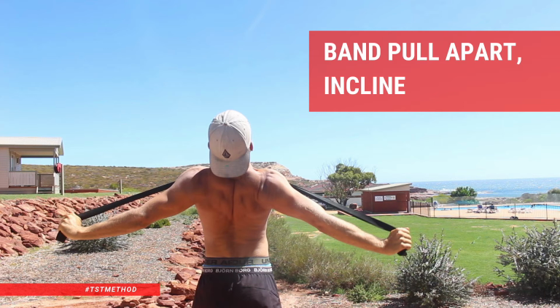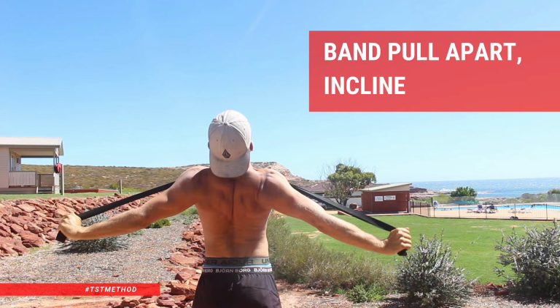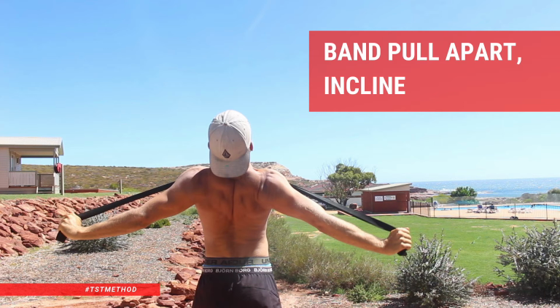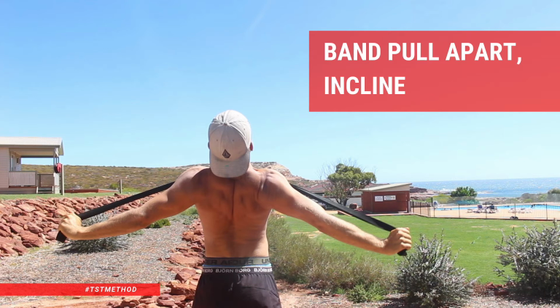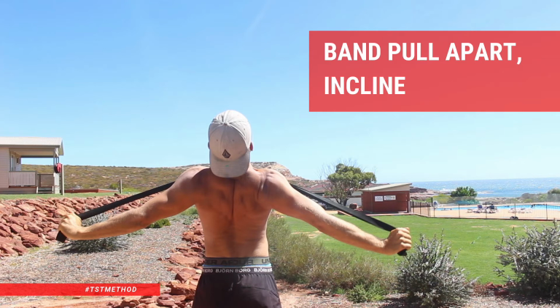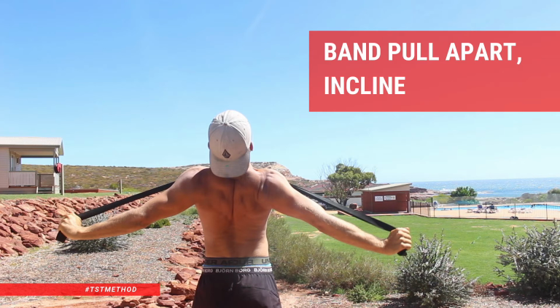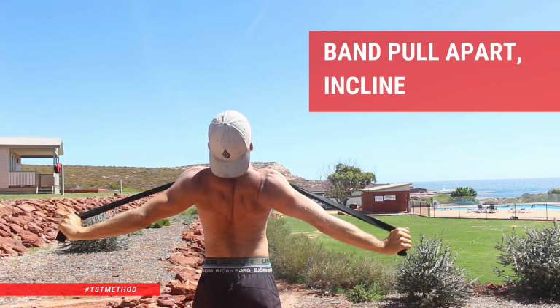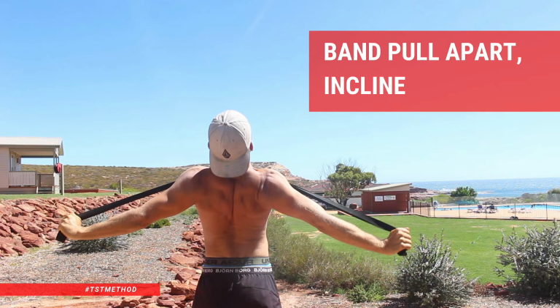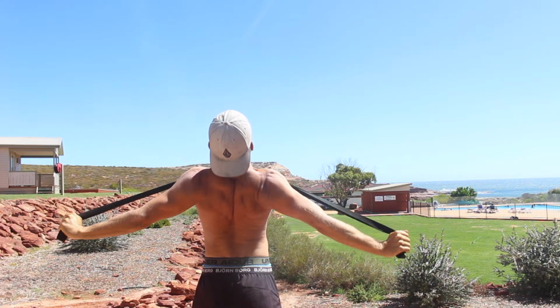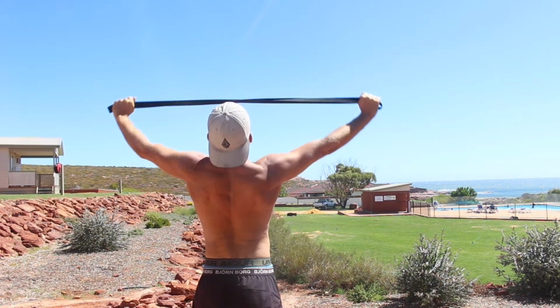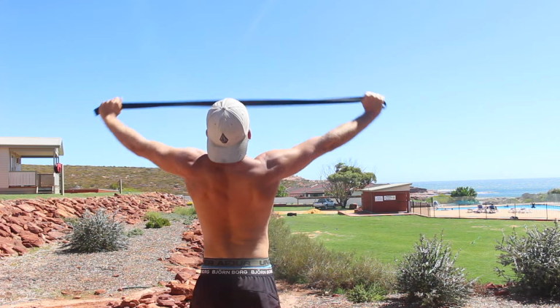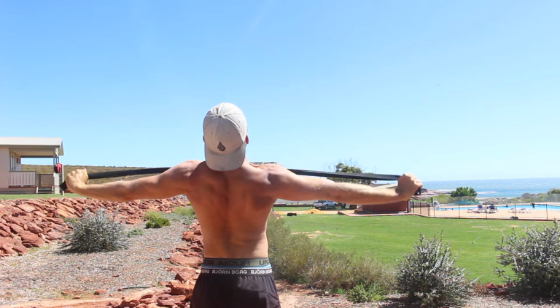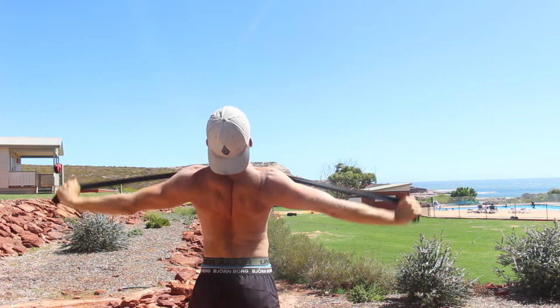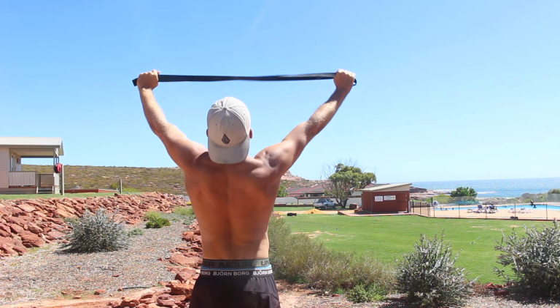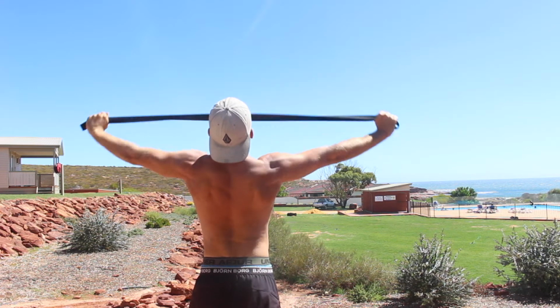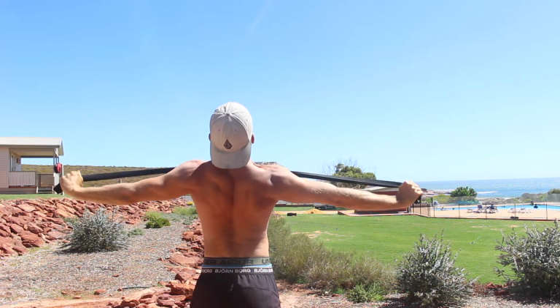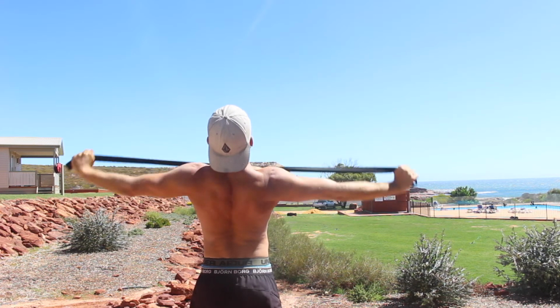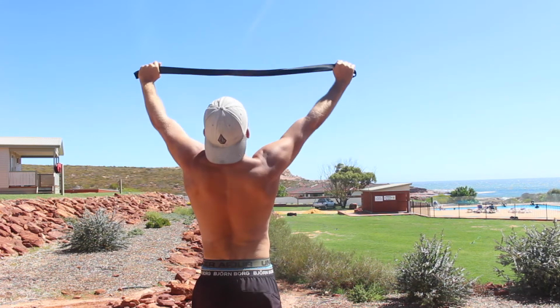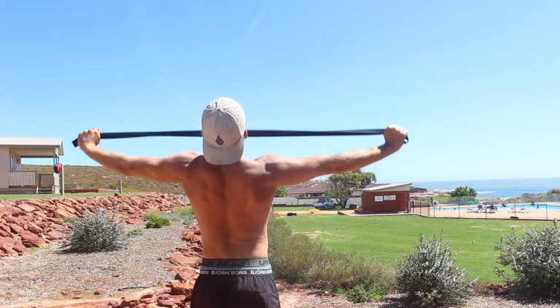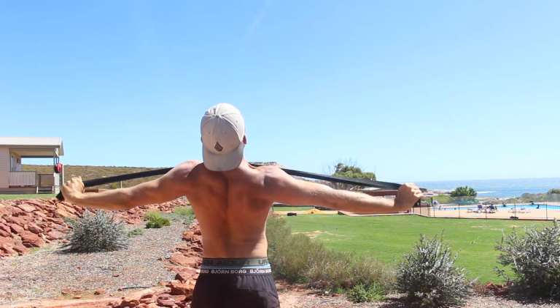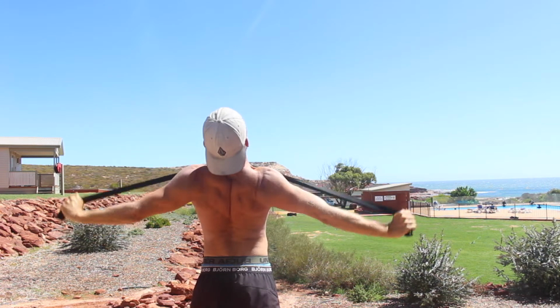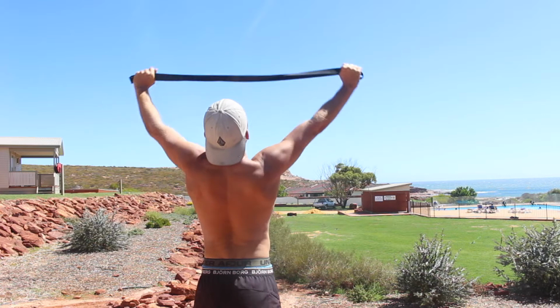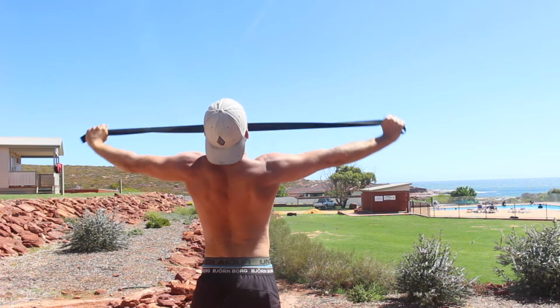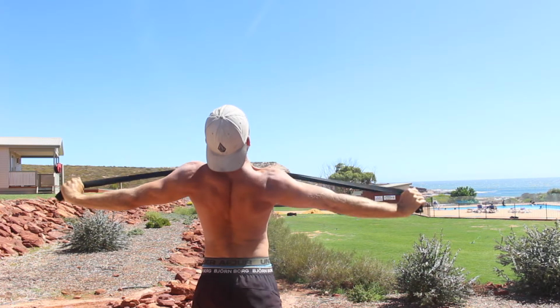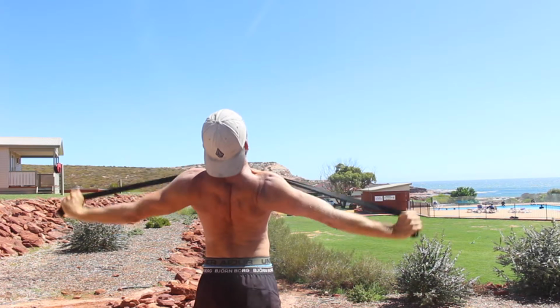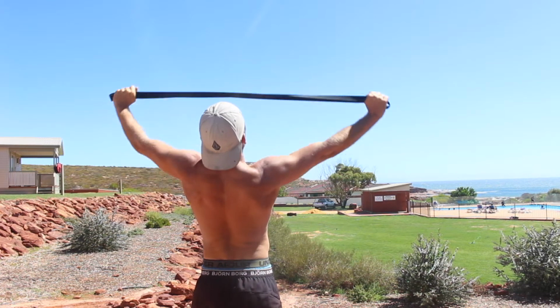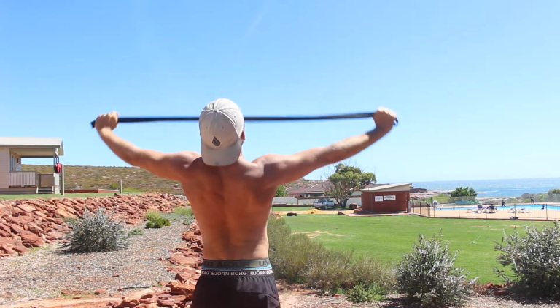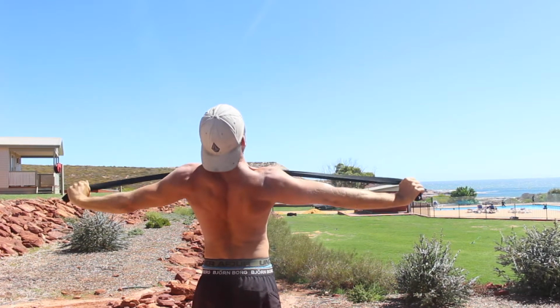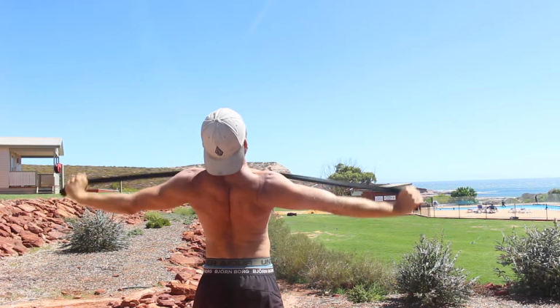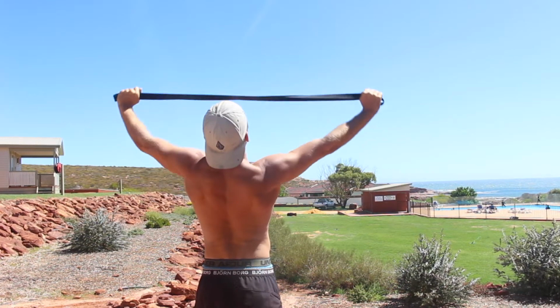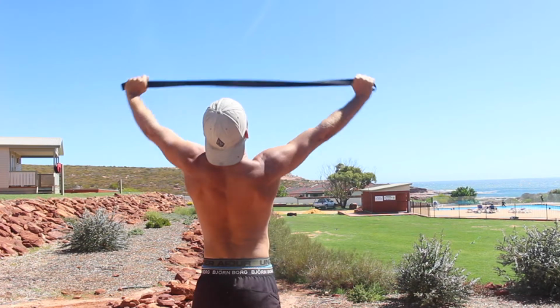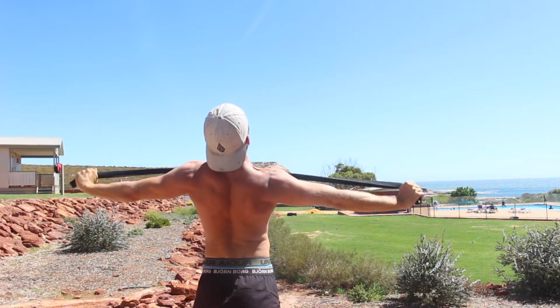Band Pull Apart — Incline. The incline band pull apart works the muscles of your mid-back and shoulder region. Strong mid-back muscles help to improve posture, balance shoulder strength, and protect your shoulders from injury.